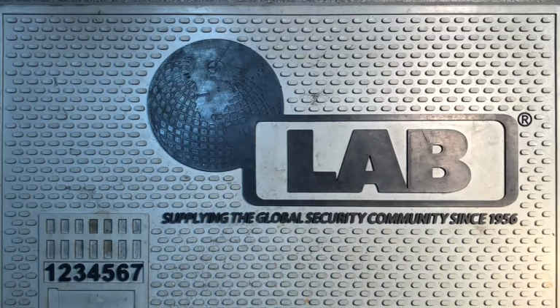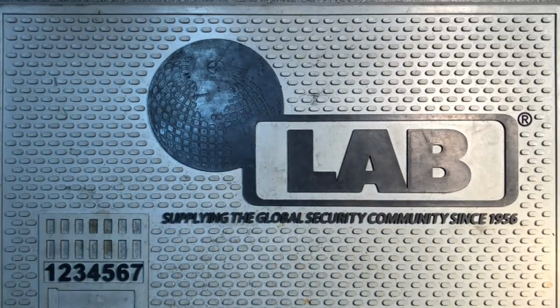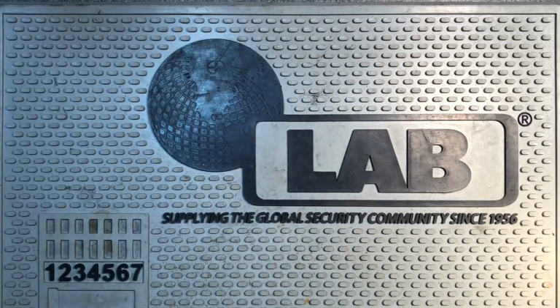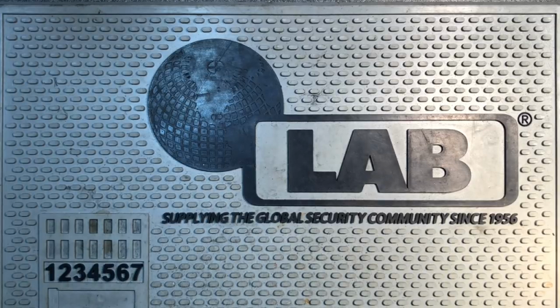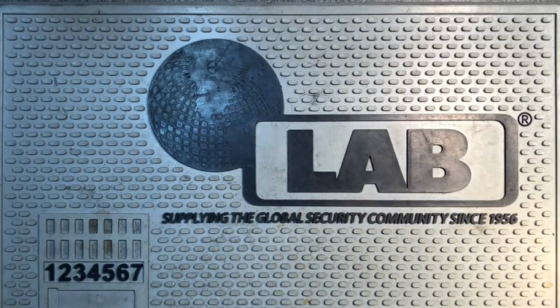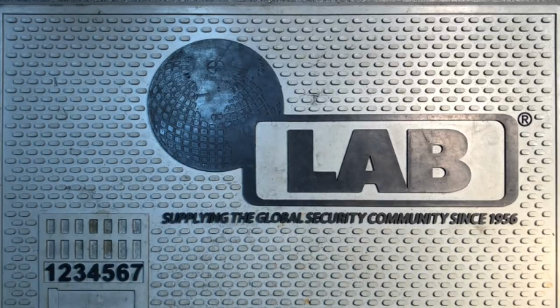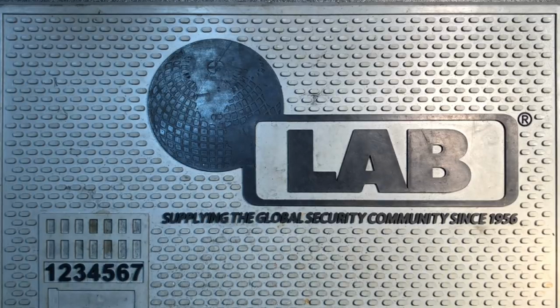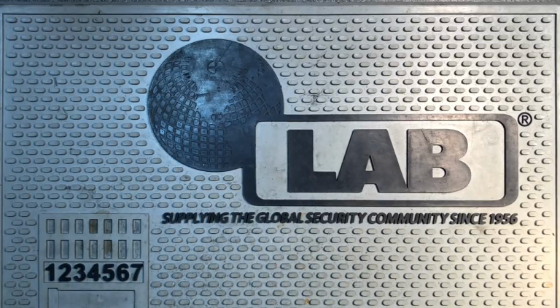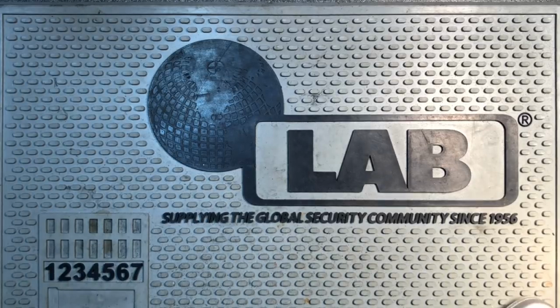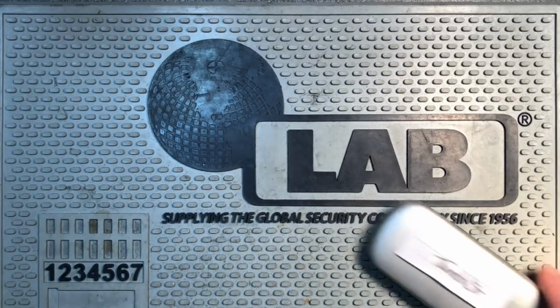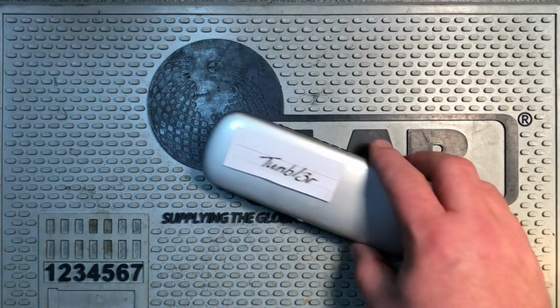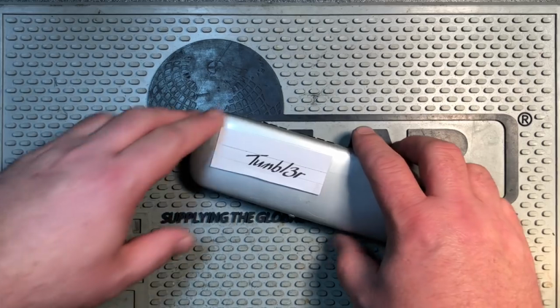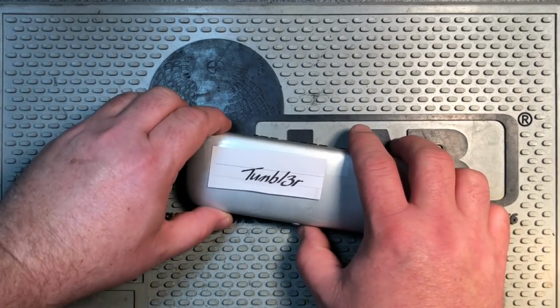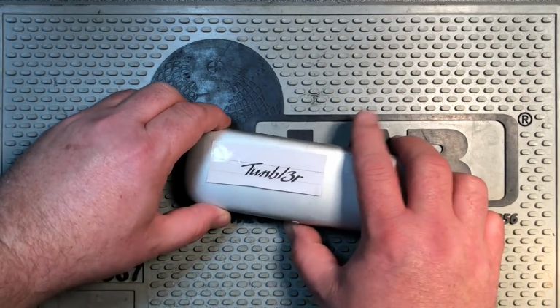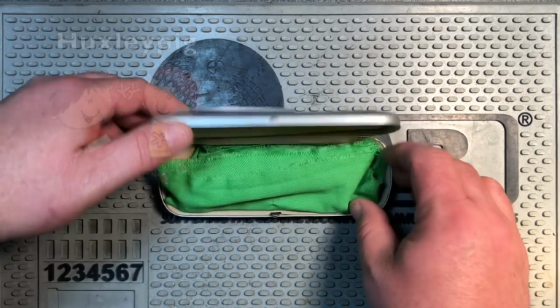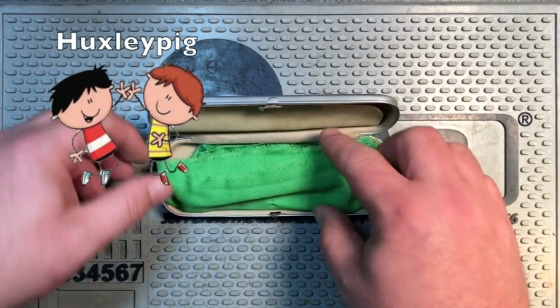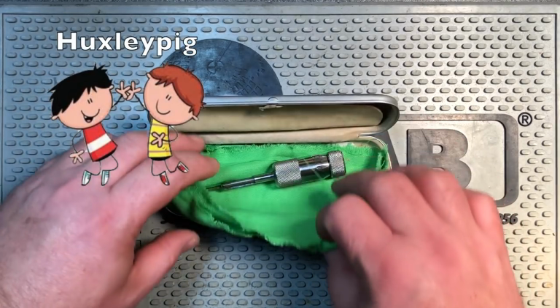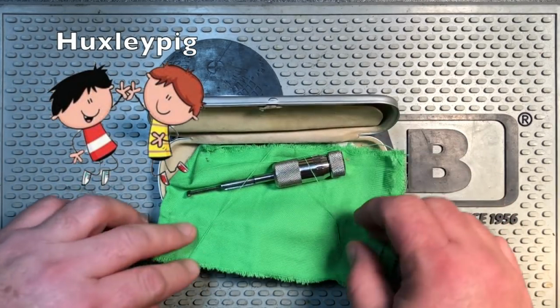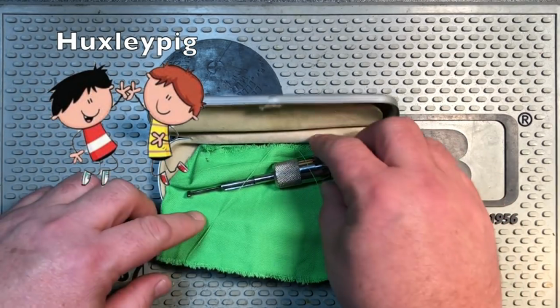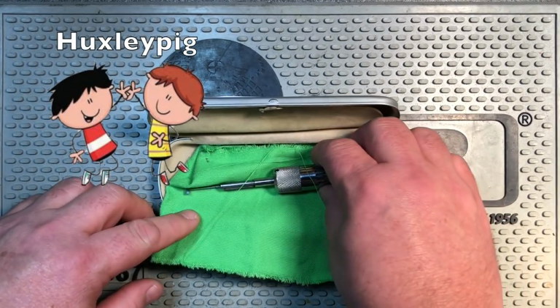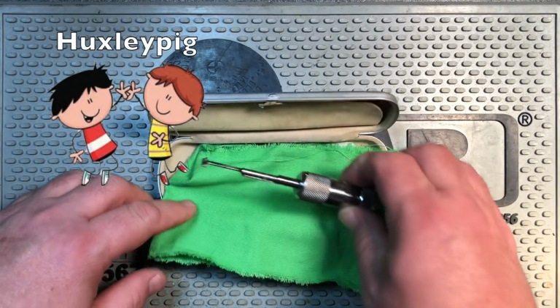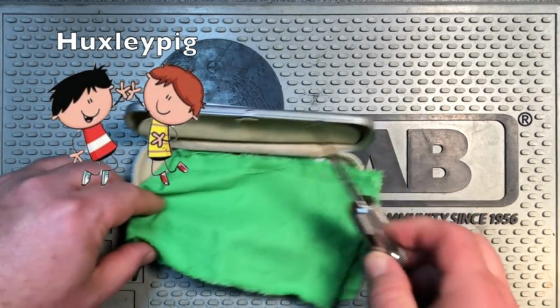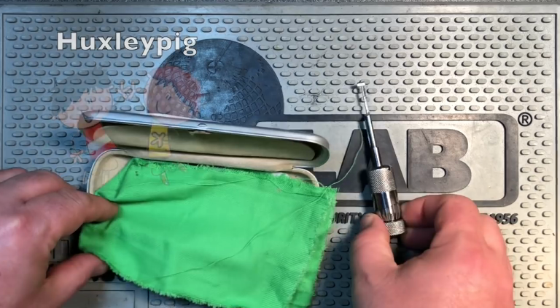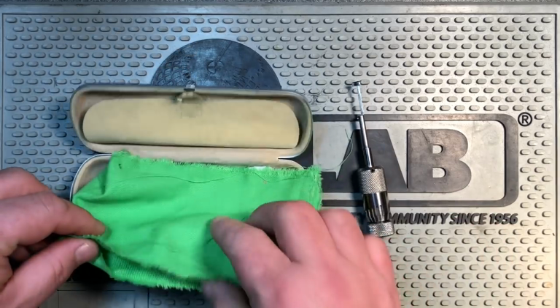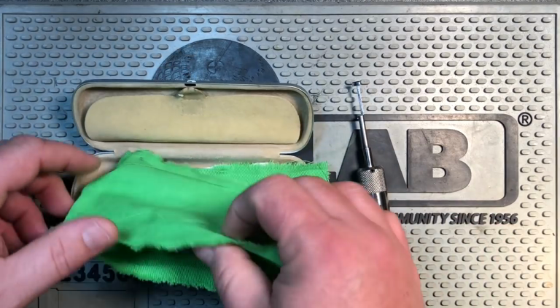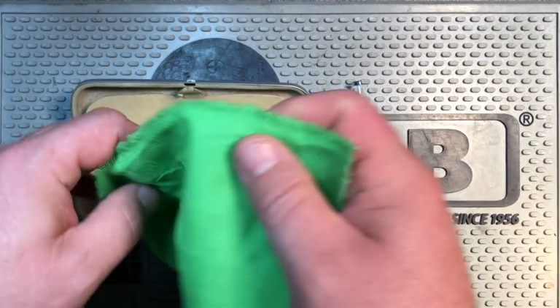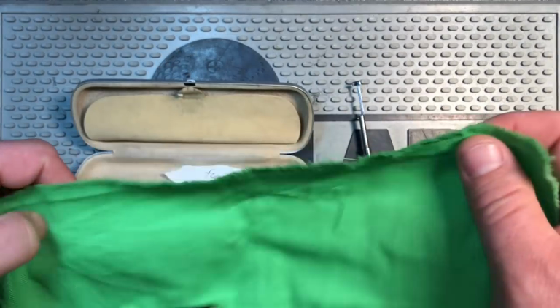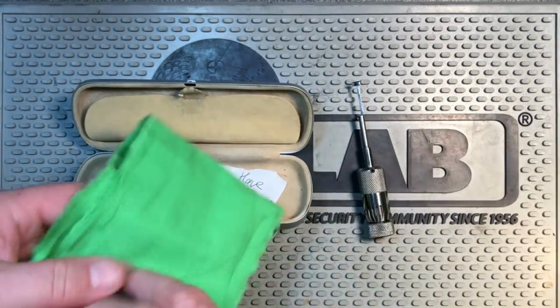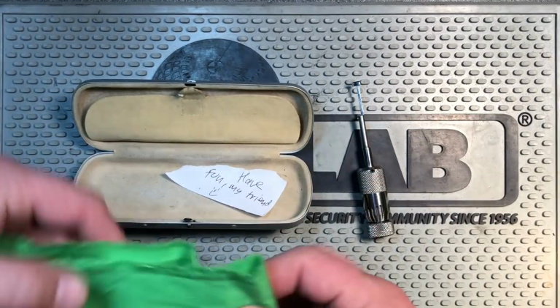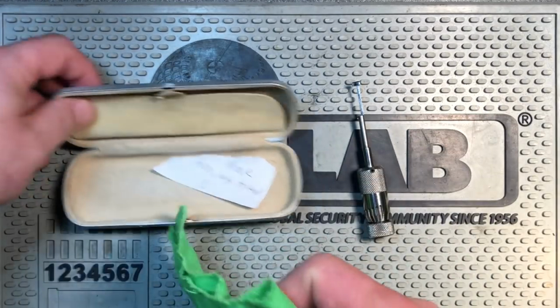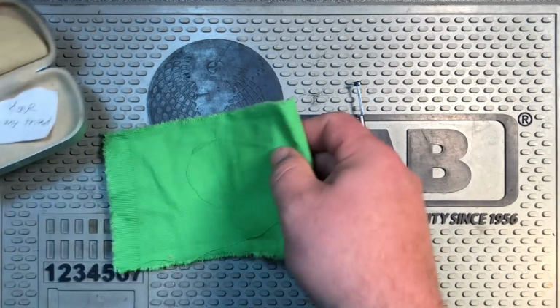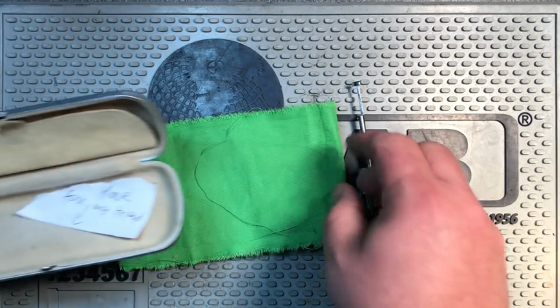I know I owe you an explanation - we're going to get to that - but first let's talk about this Abloy pick and my friend Hux who made it for me. You can be pretty sure that when Abloy executives go talk to their therapist, Huxley is the guy they're talking about.